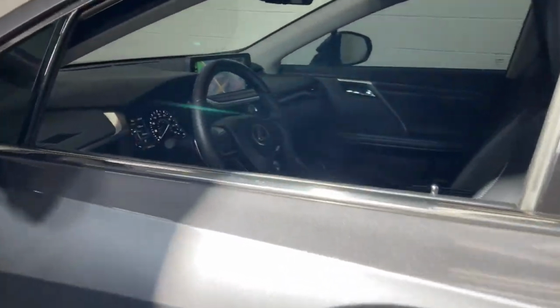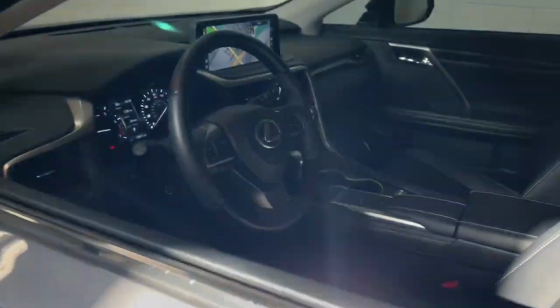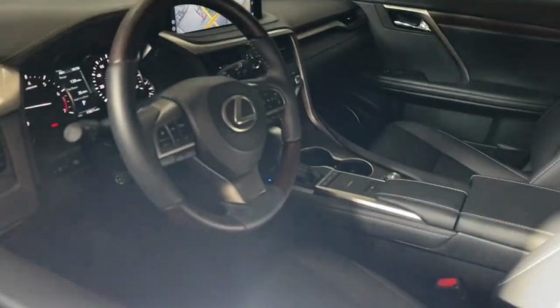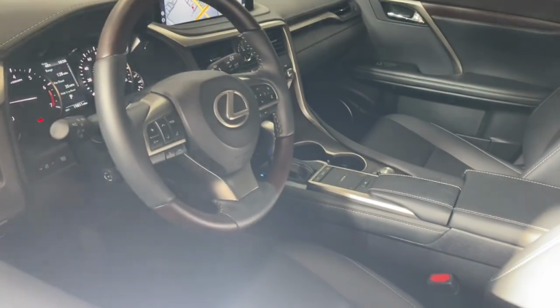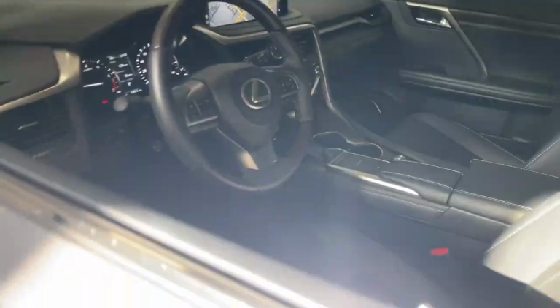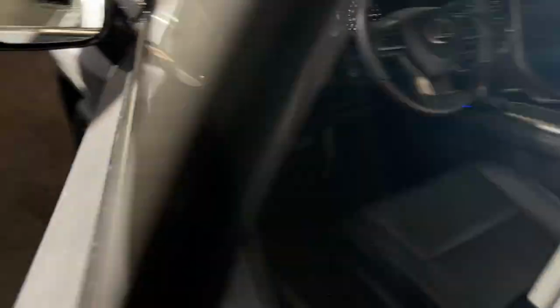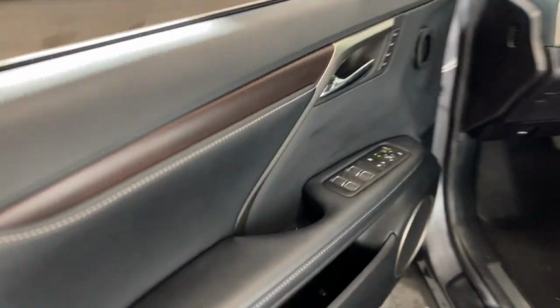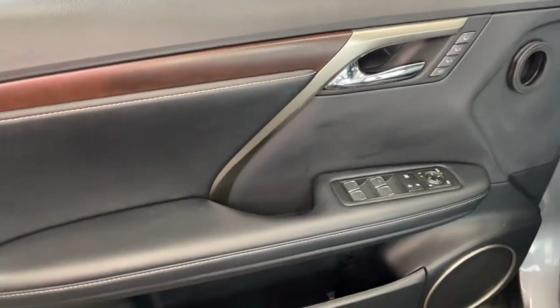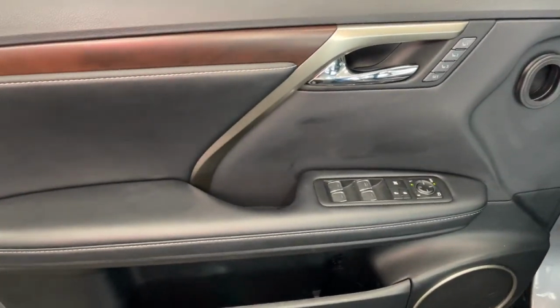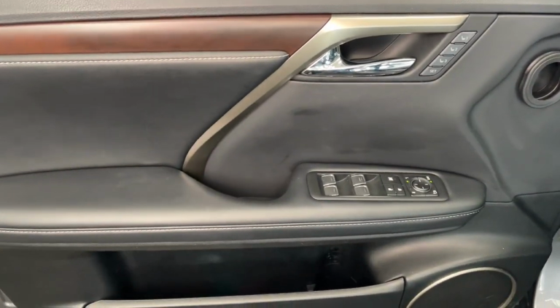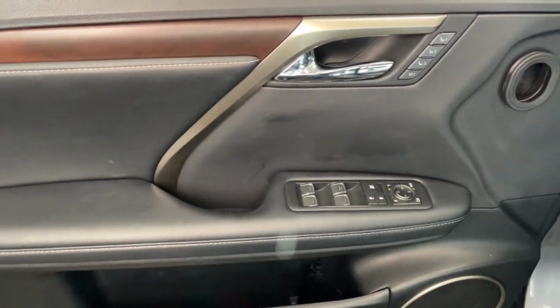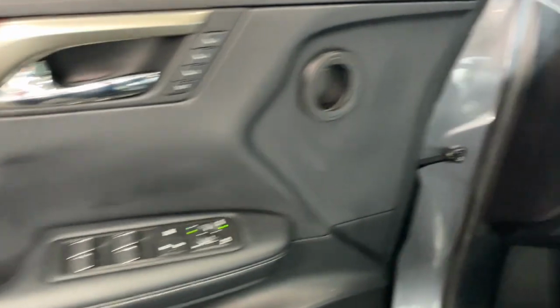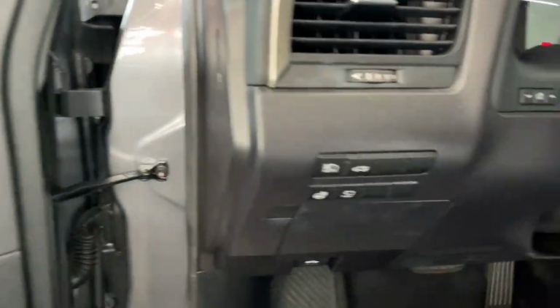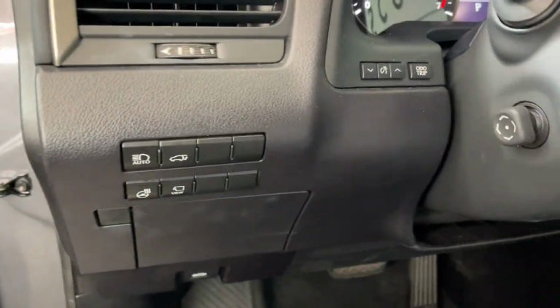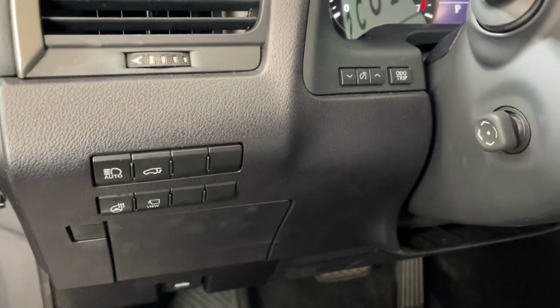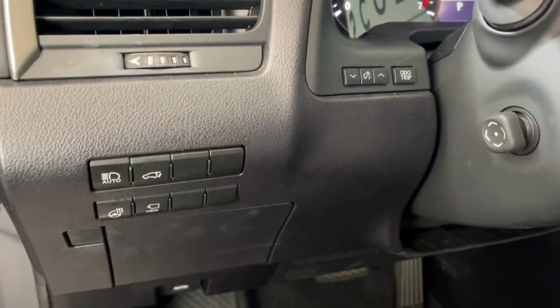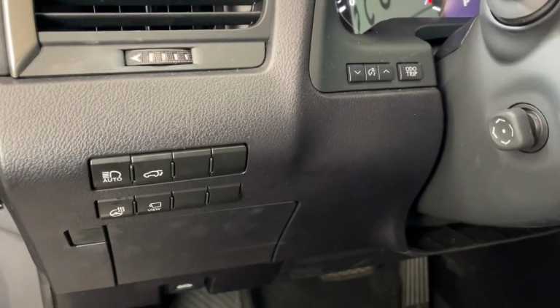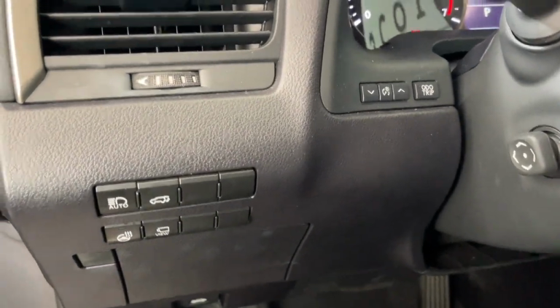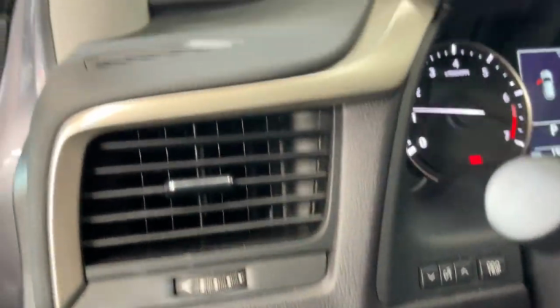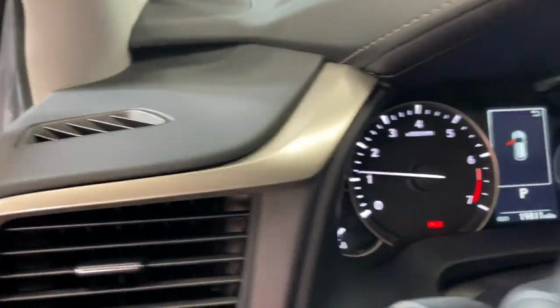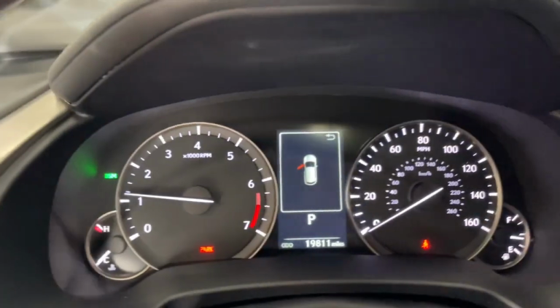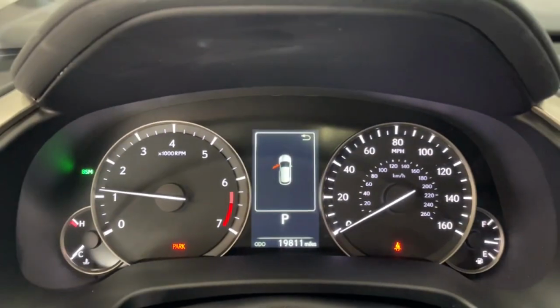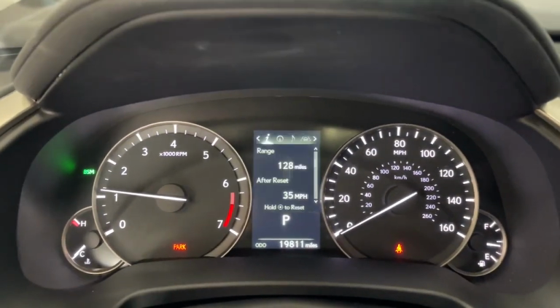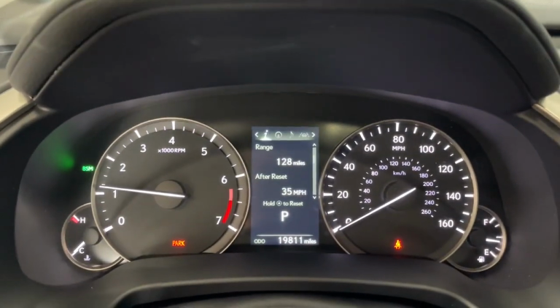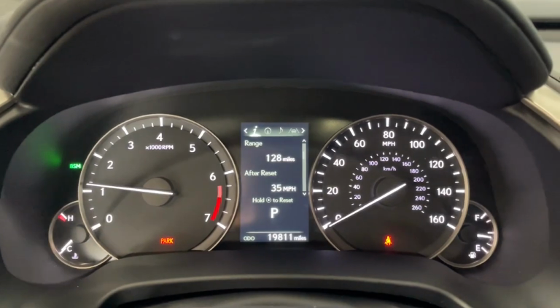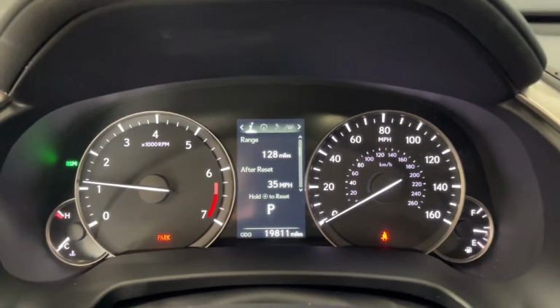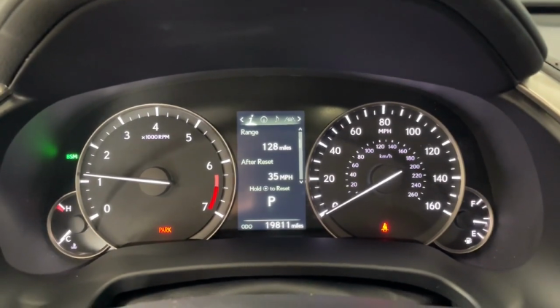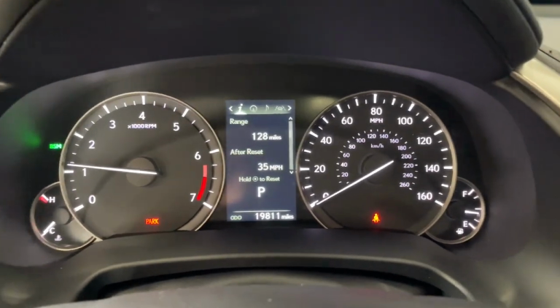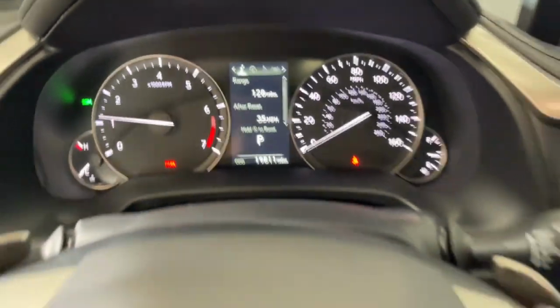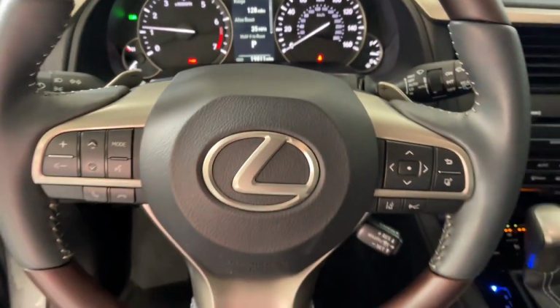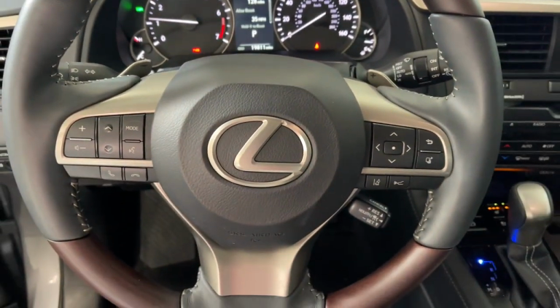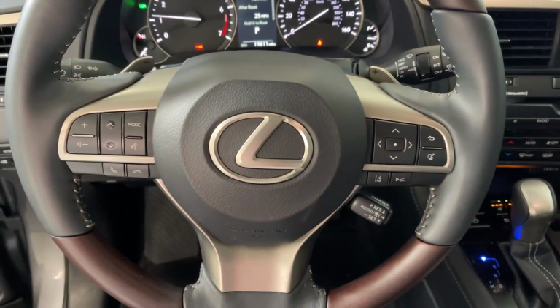Take a closer look at this captivating RX. From its calming, high-end cabin, to its creamy, smooth ride, to its suite of safety and infotainment tech, this refined SUV lets you cruise in comfort, confidence, and style.